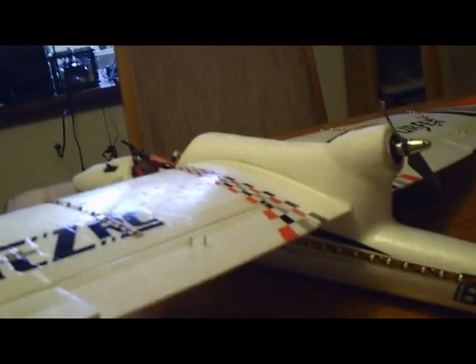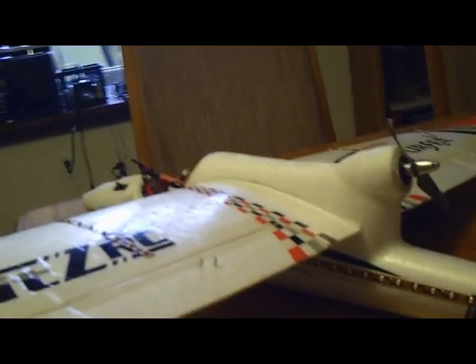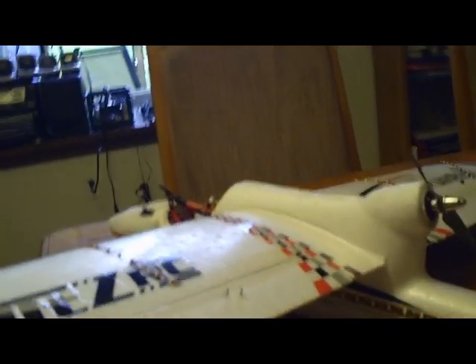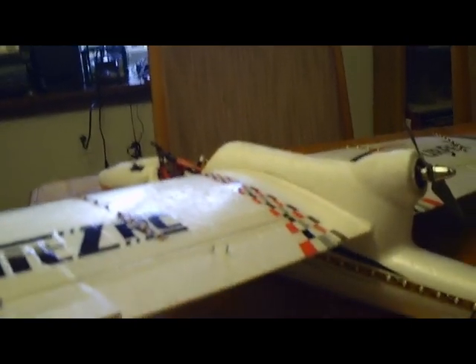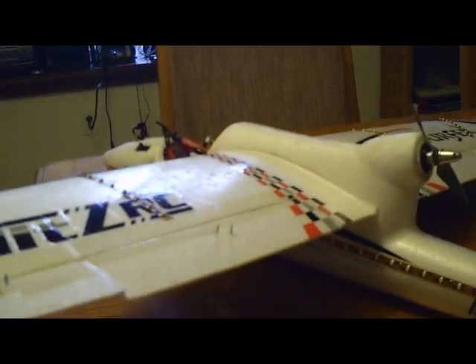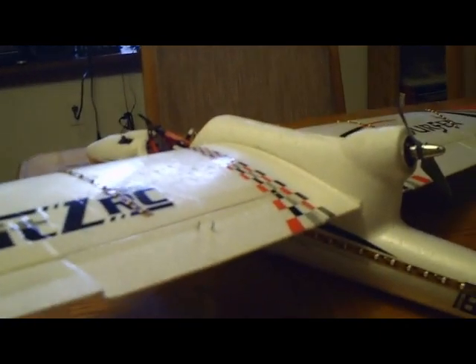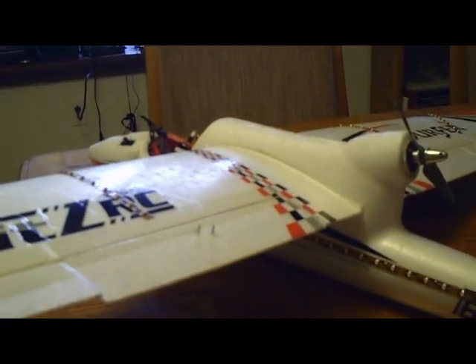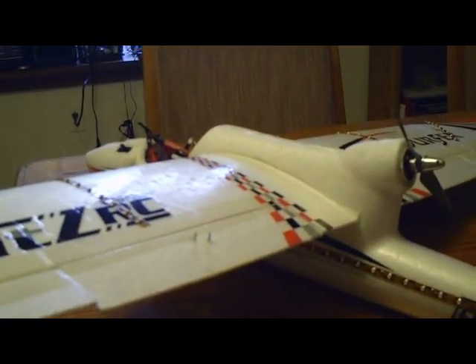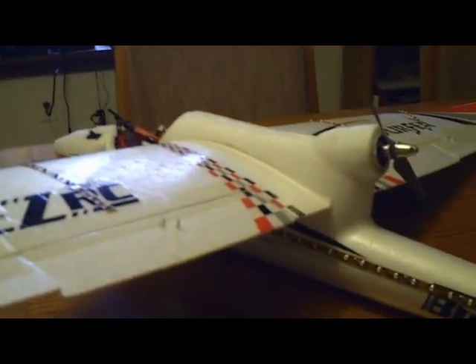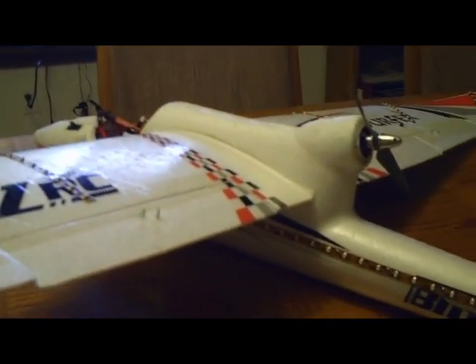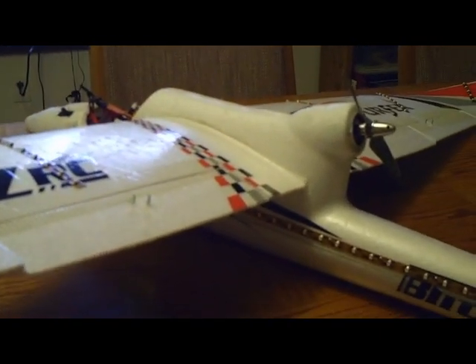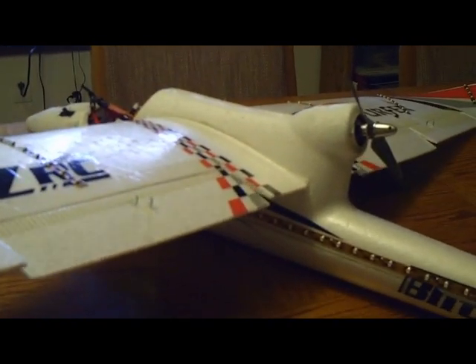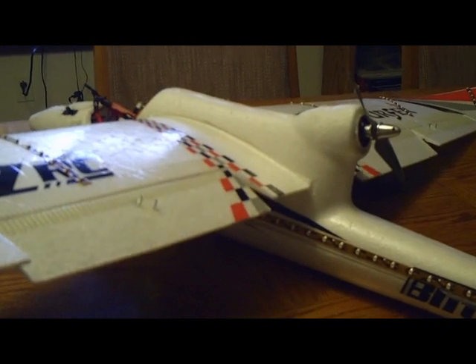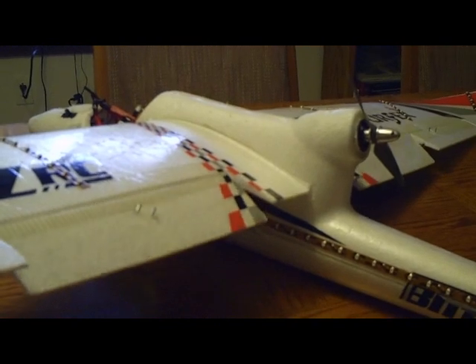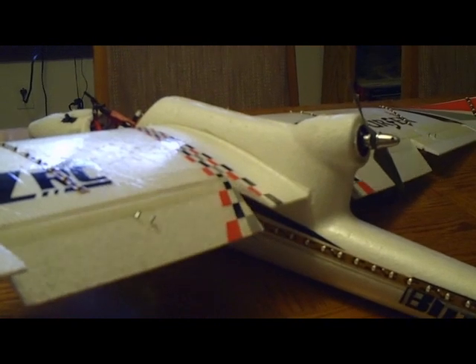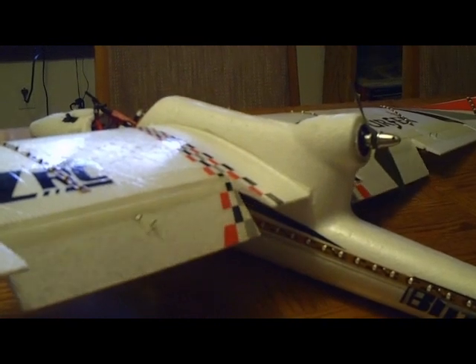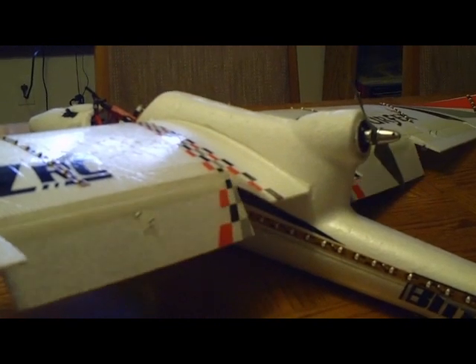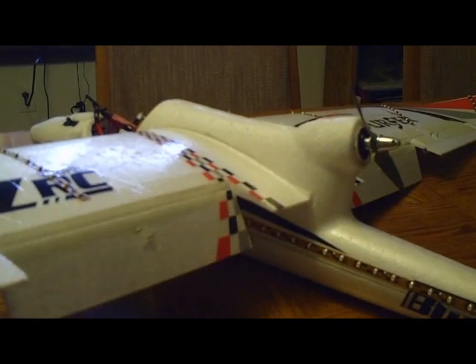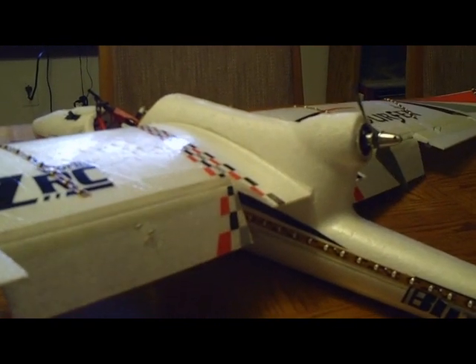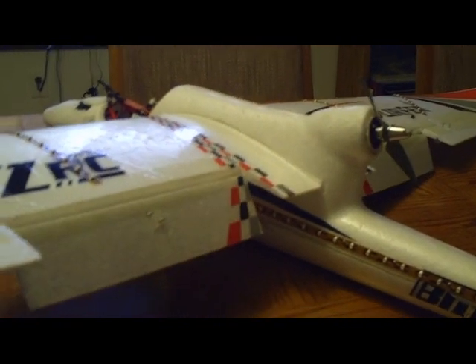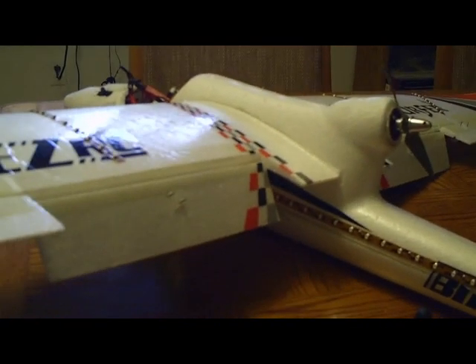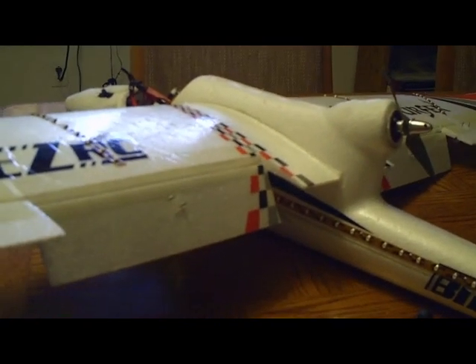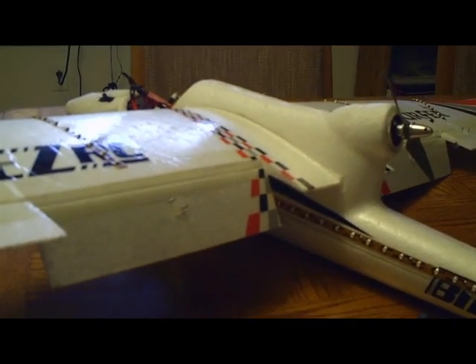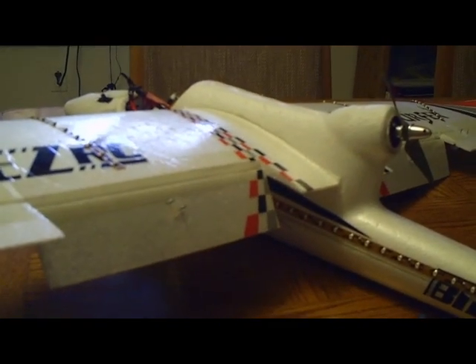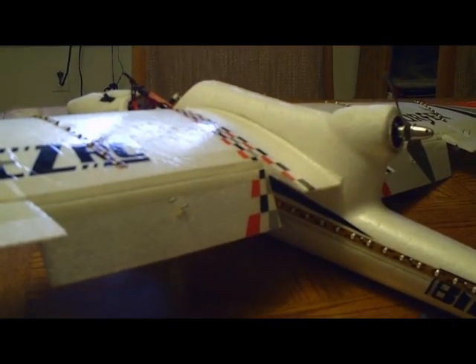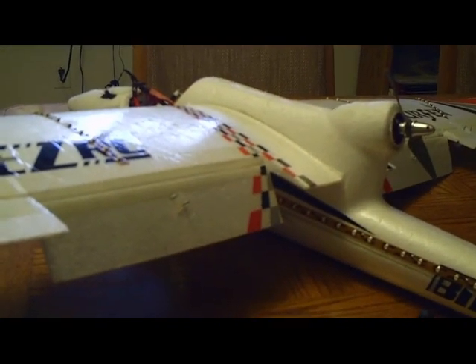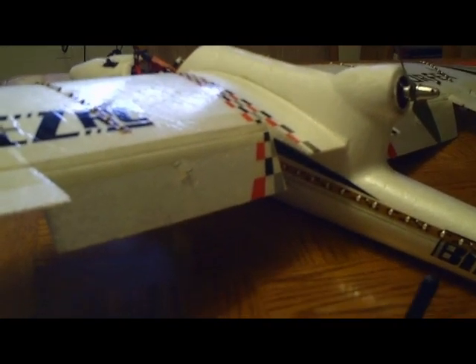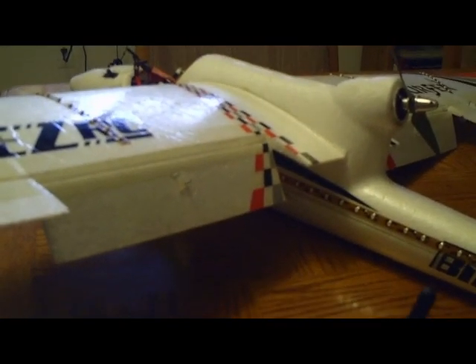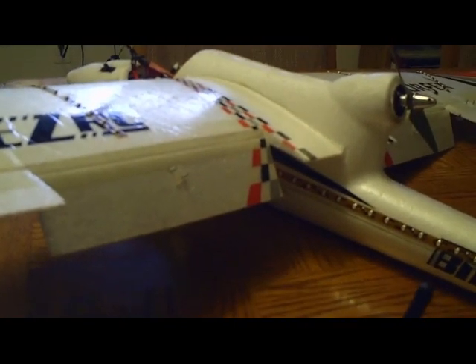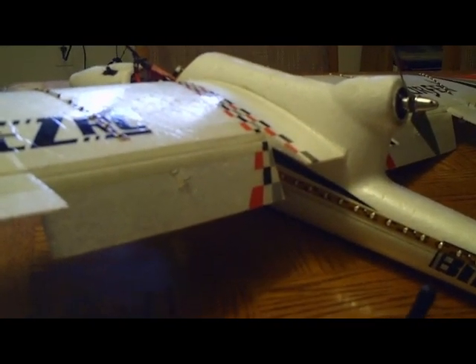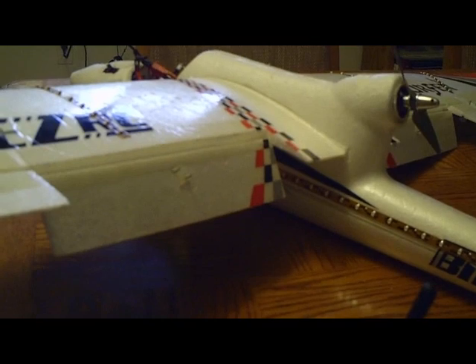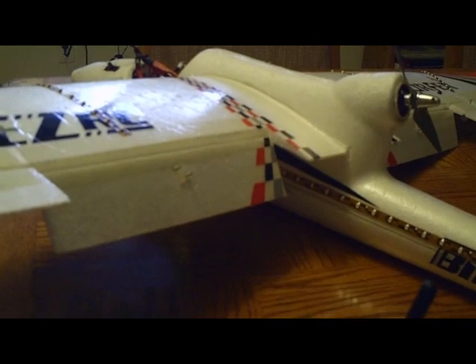You can do up to three servos this way, keep from jolting the plane when you flip the flaps on her — in this case almost an airbrake.